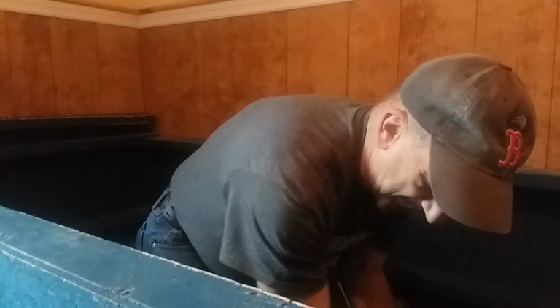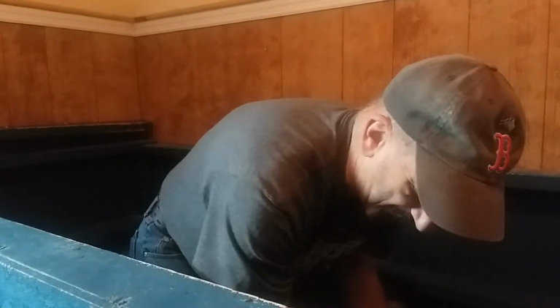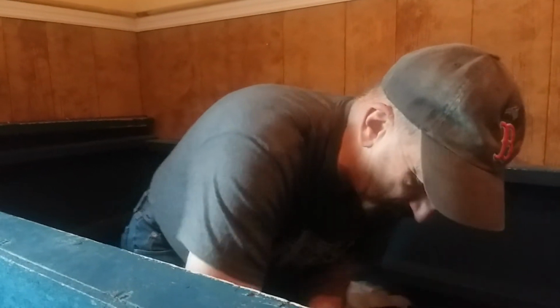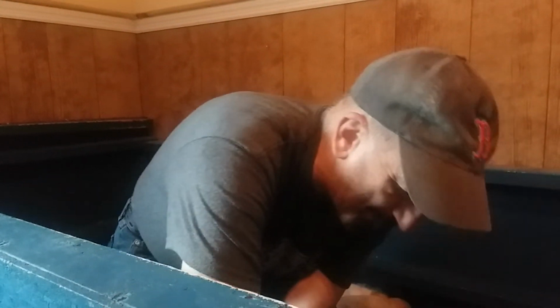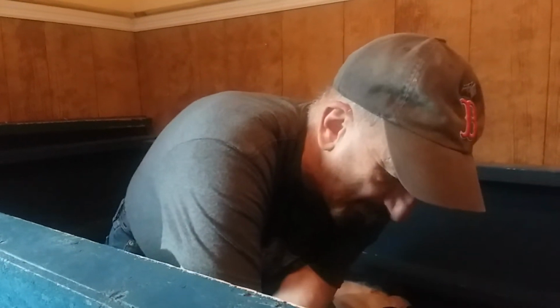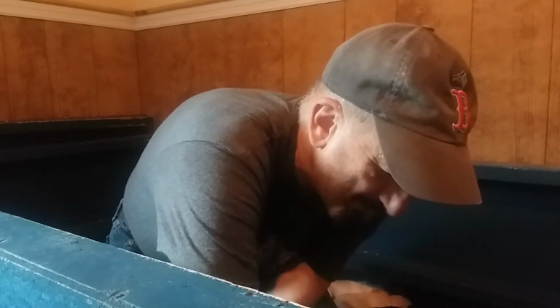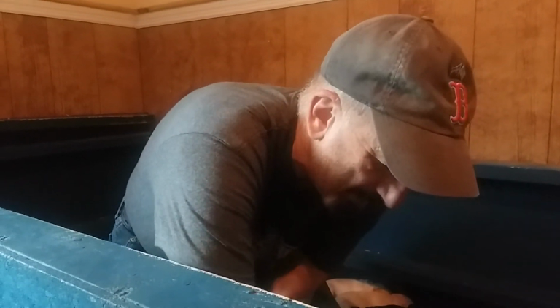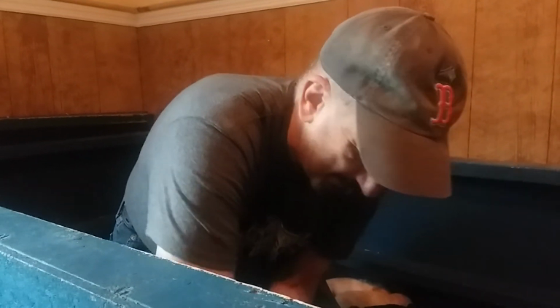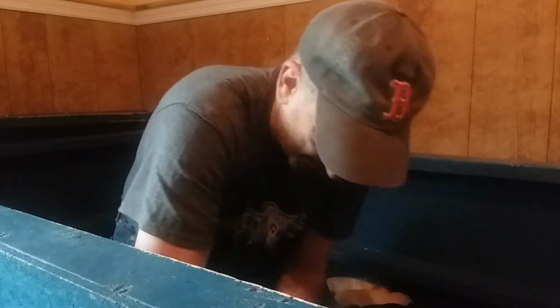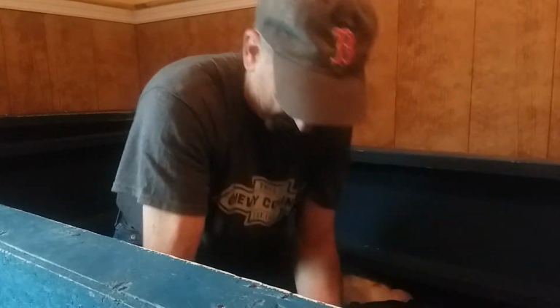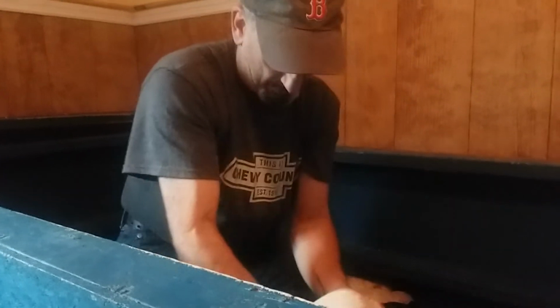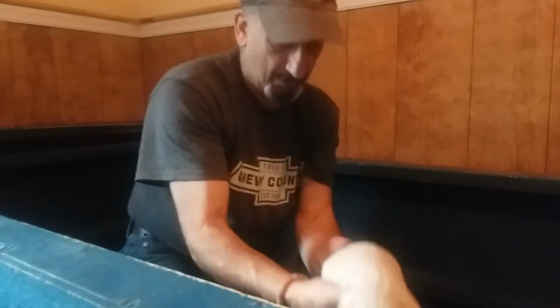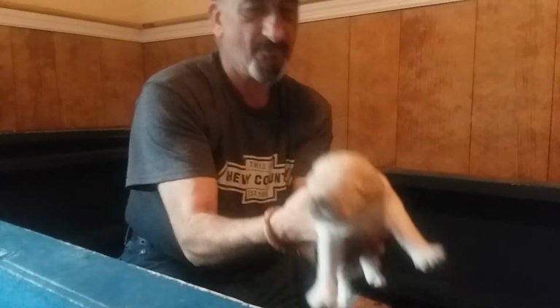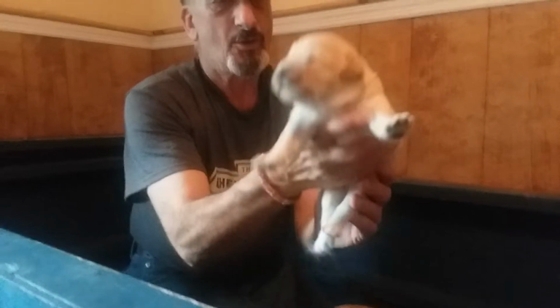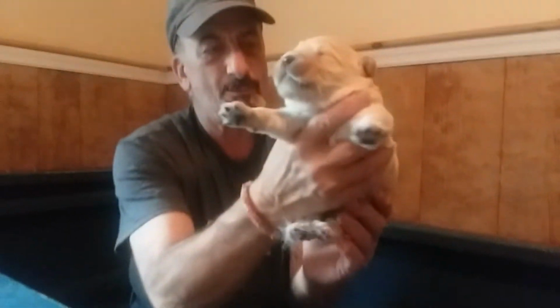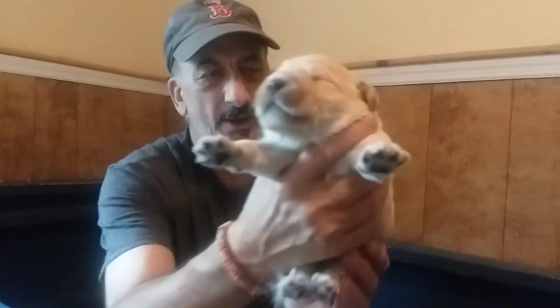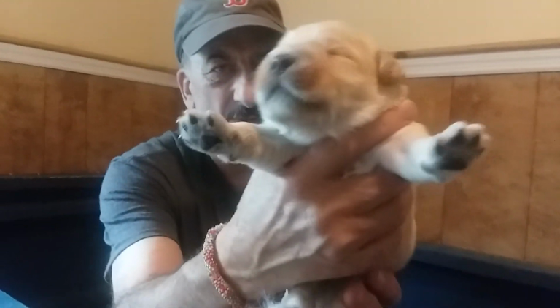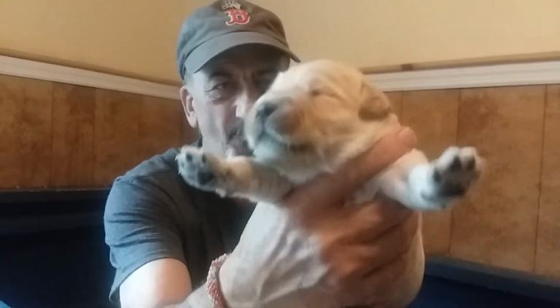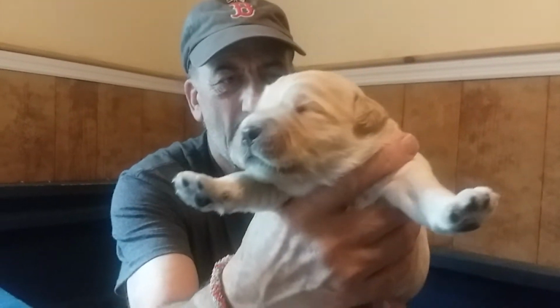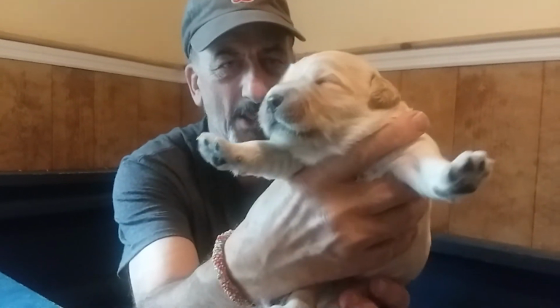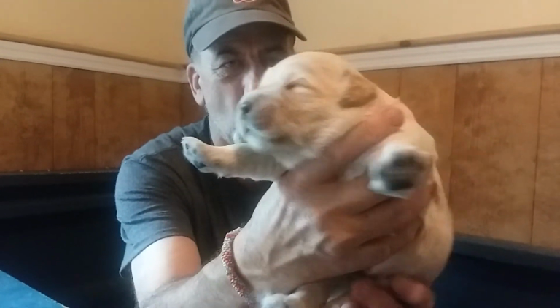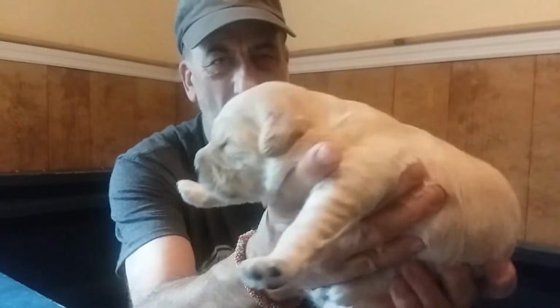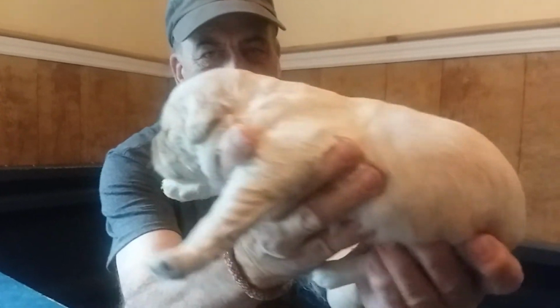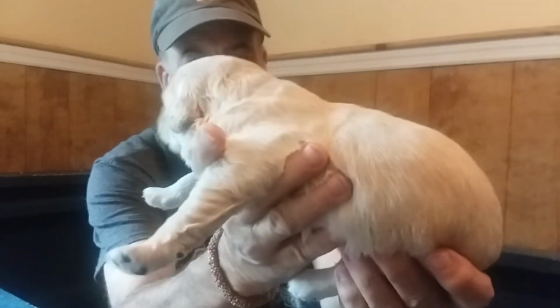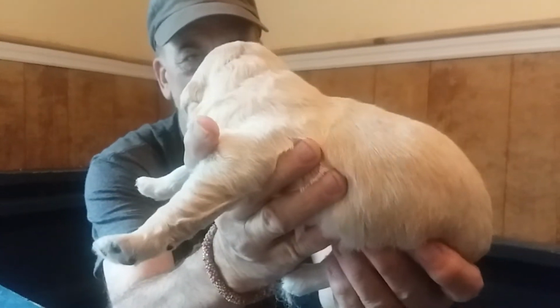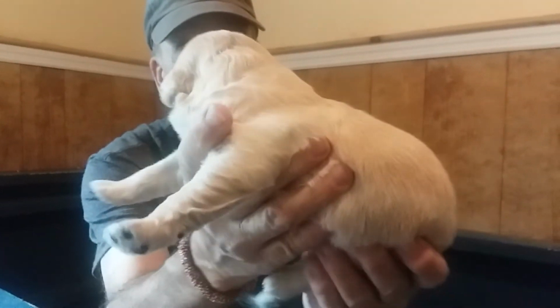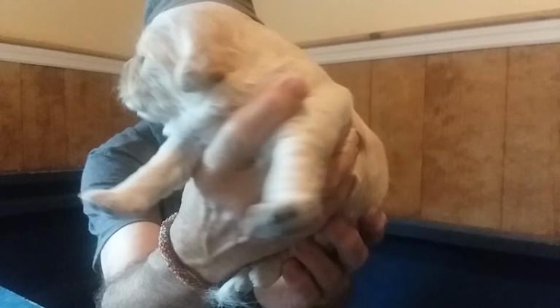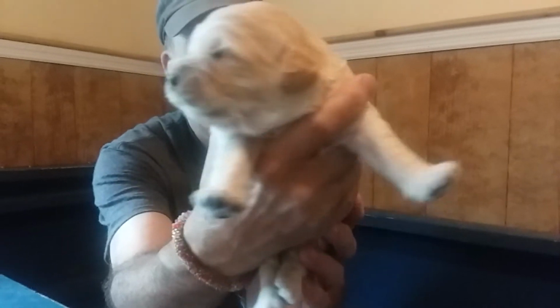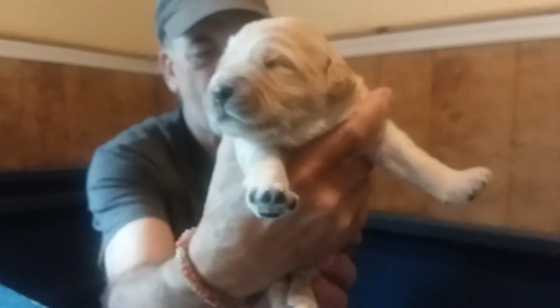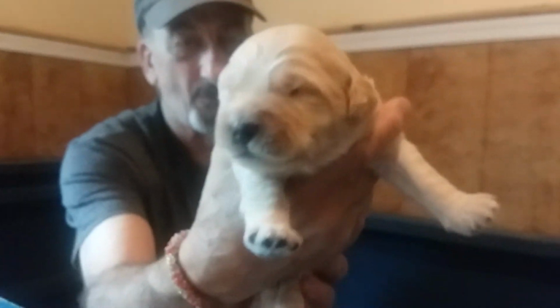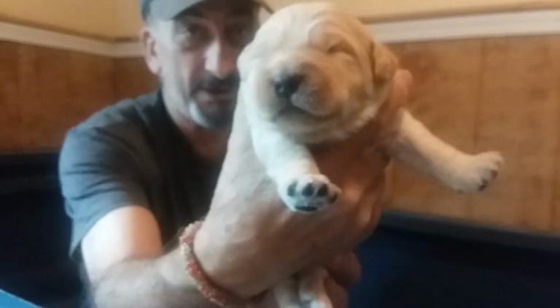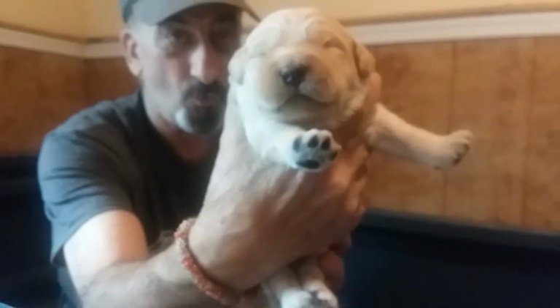And then we have two black boys, so I'll get them in a minute. Let's see what else we got — and we have green boy who's kind of a light golden color. You can see he's a little bit different. He's gonna be a nice light brown, green boy.